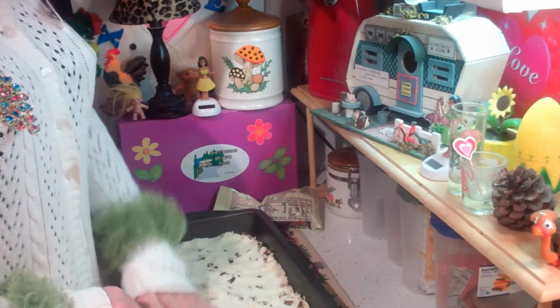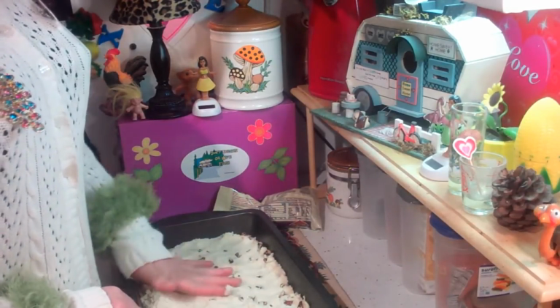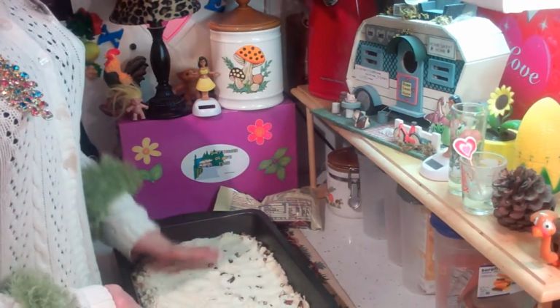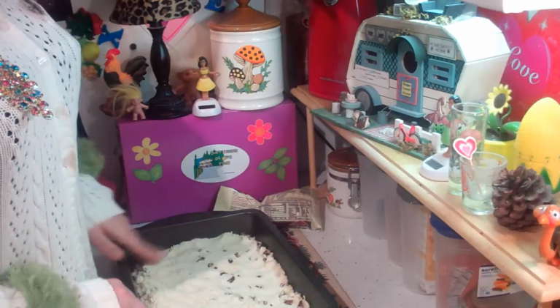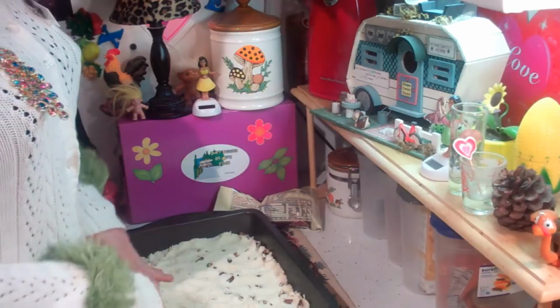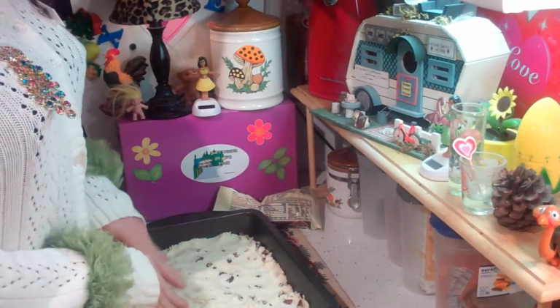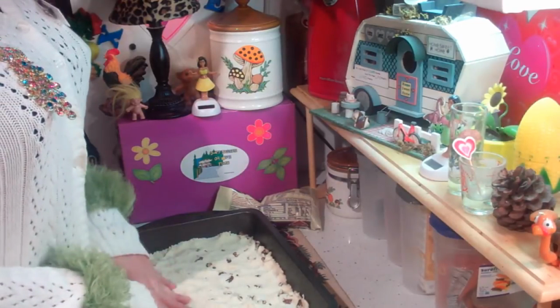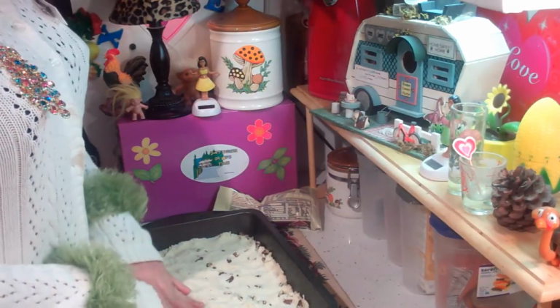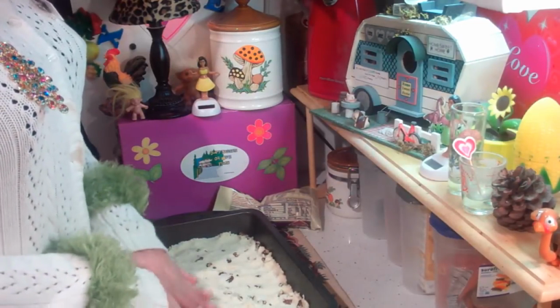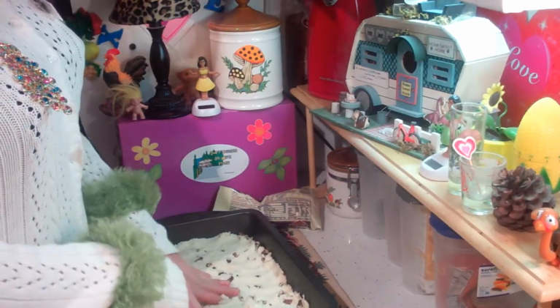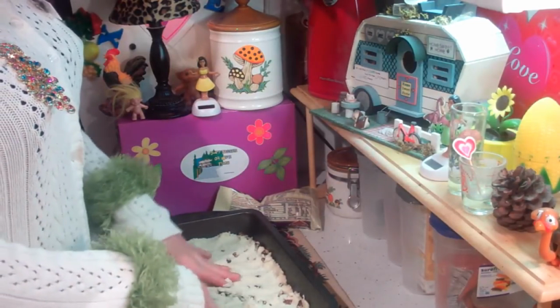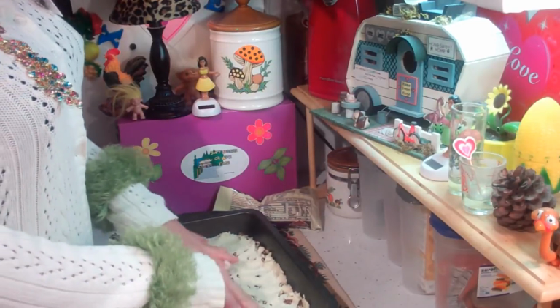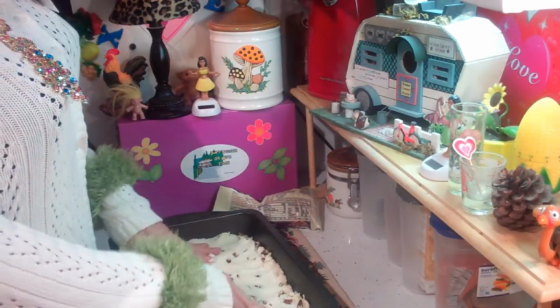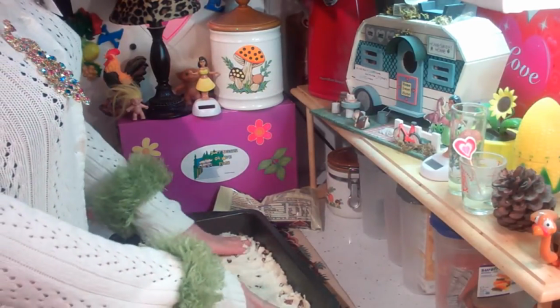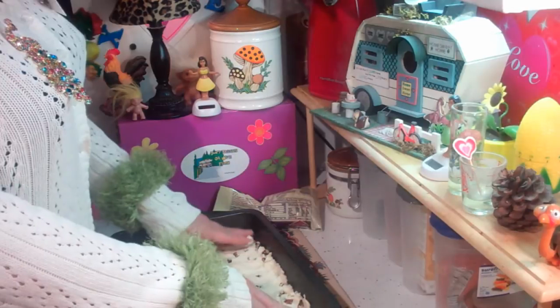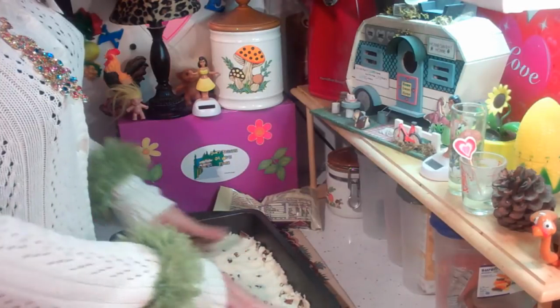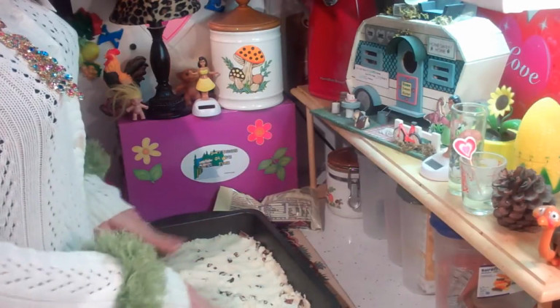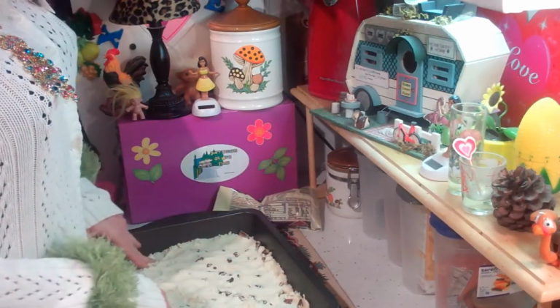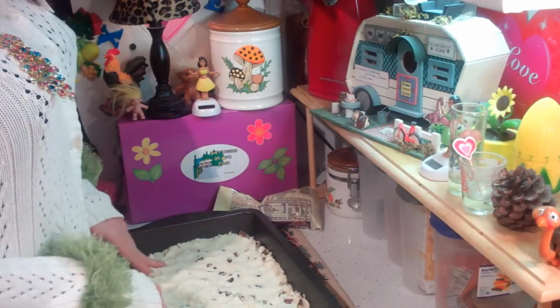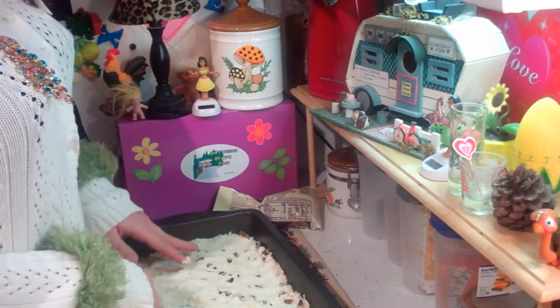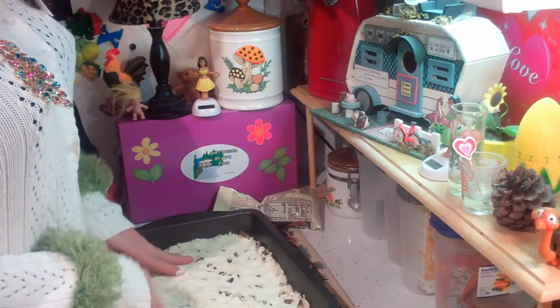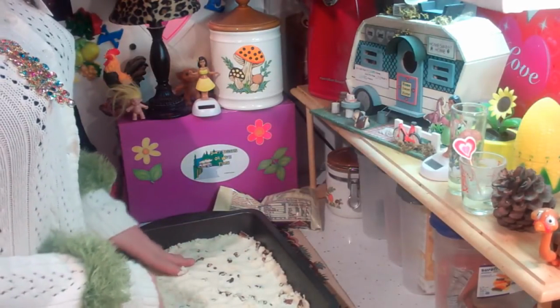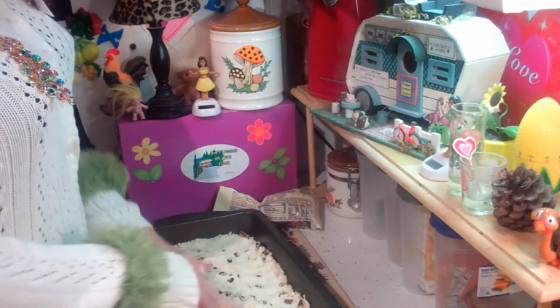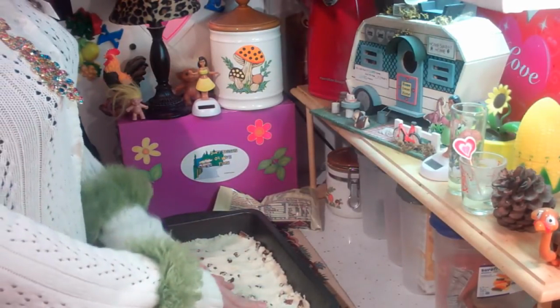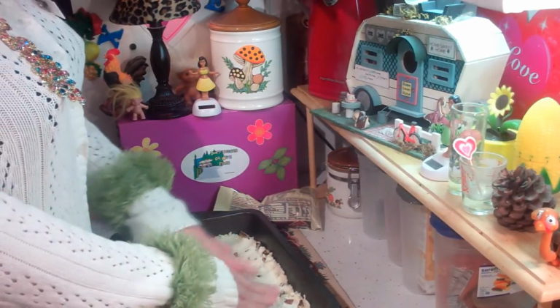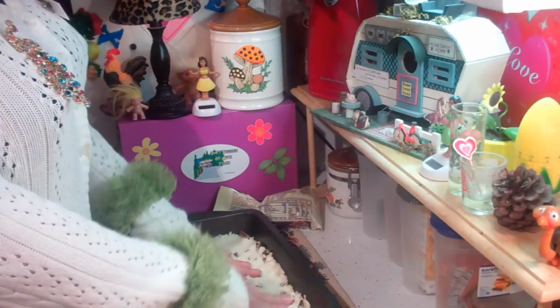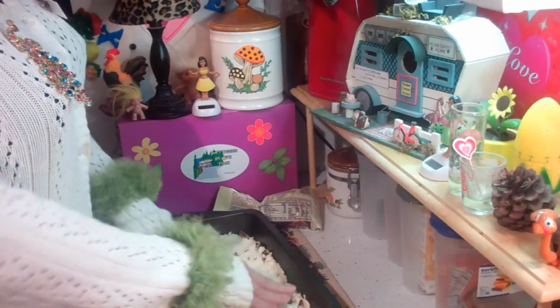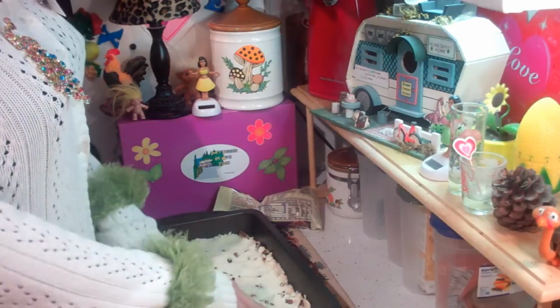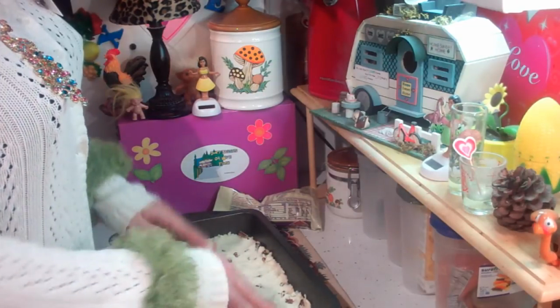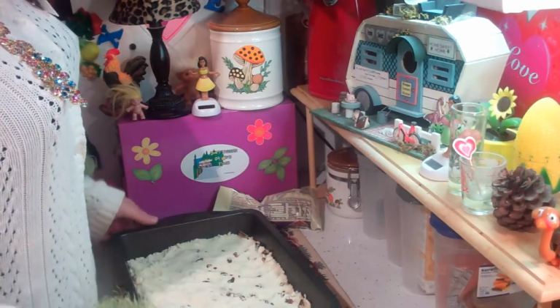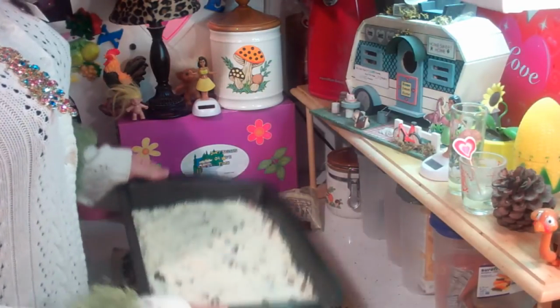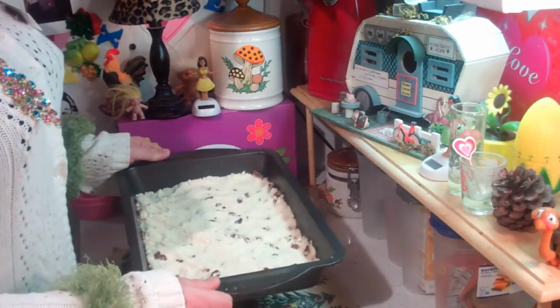I preheated the oven to 350 degrees. We're going to bake this until it's lightly brown and firm, for about 18 minutes or so. Keep an eye on it - you don't want to burn it. So let's go ahead and pop that in now.